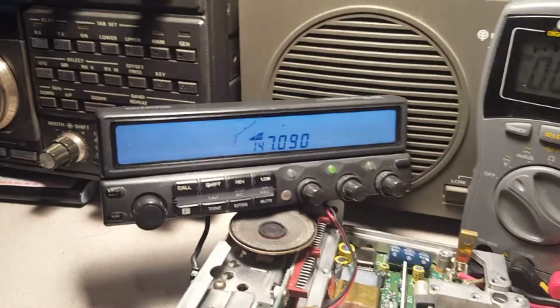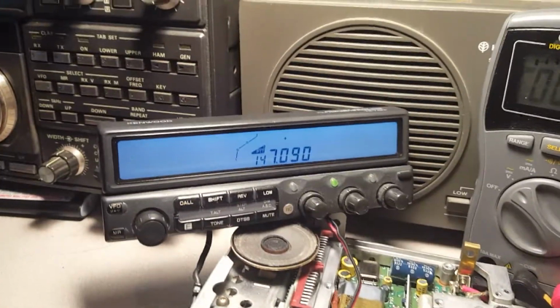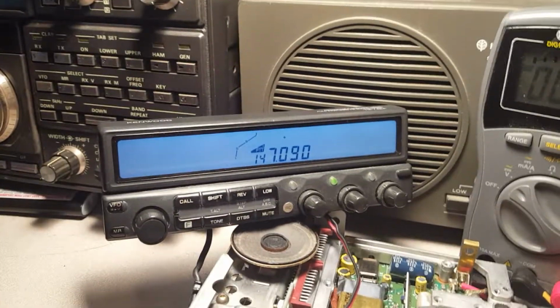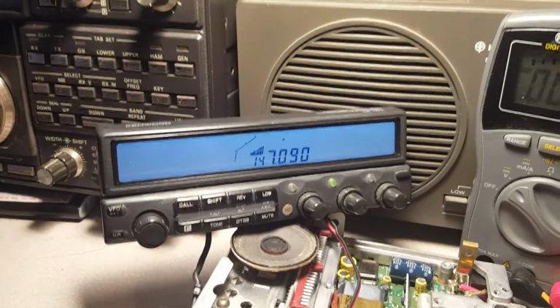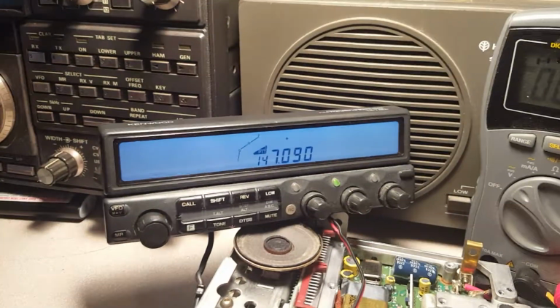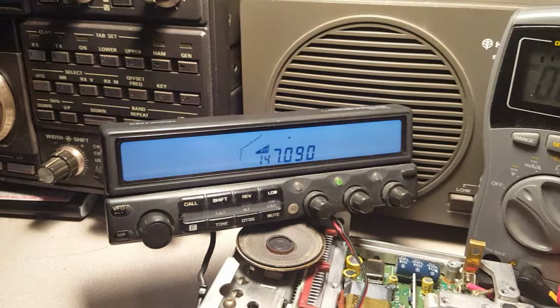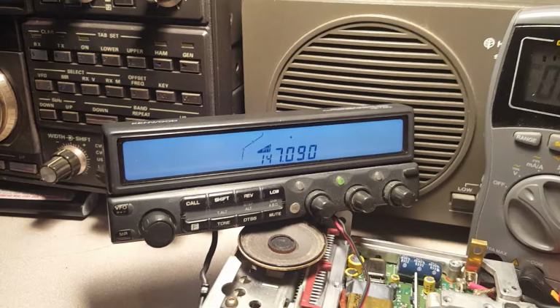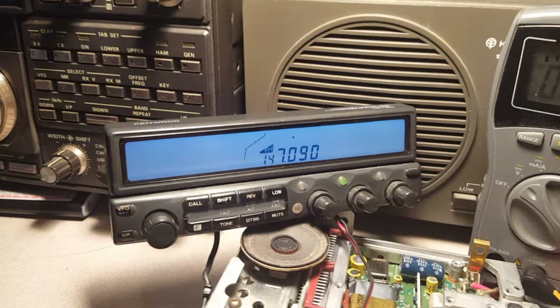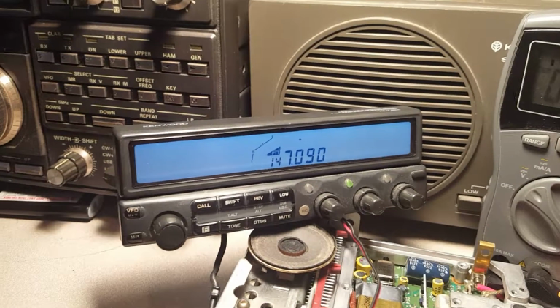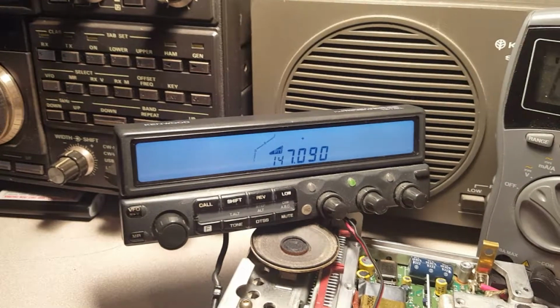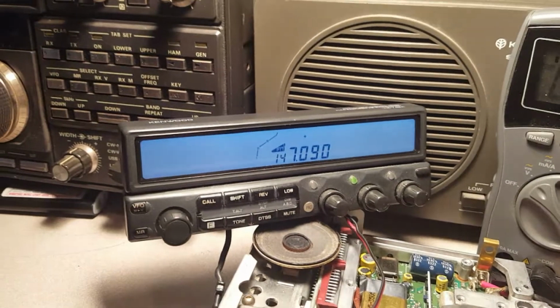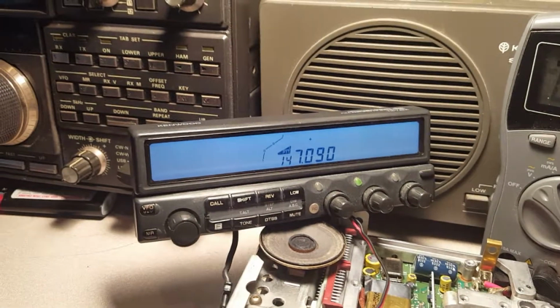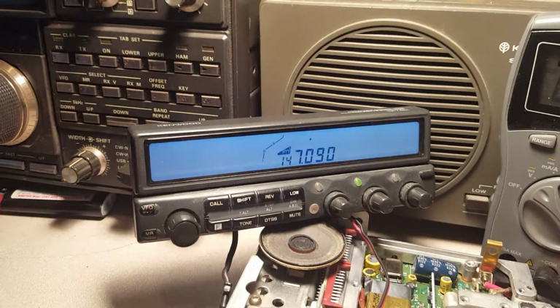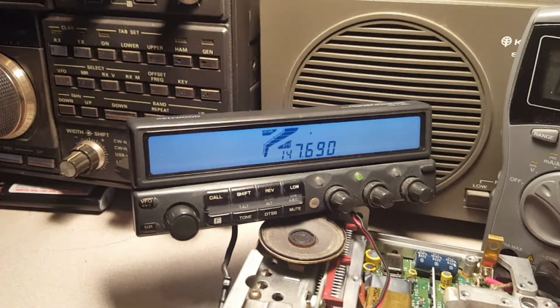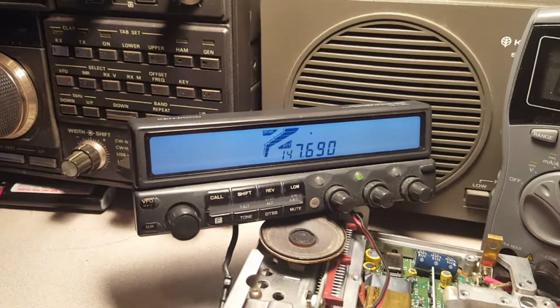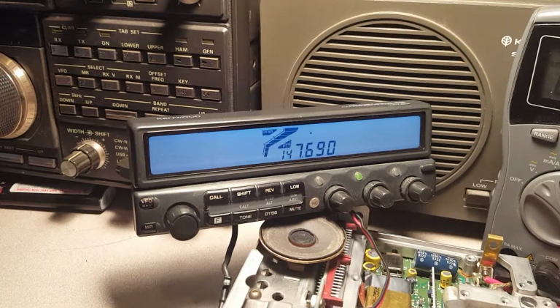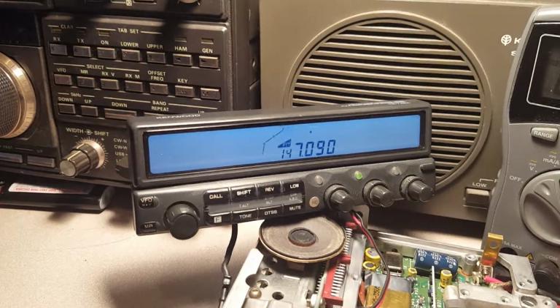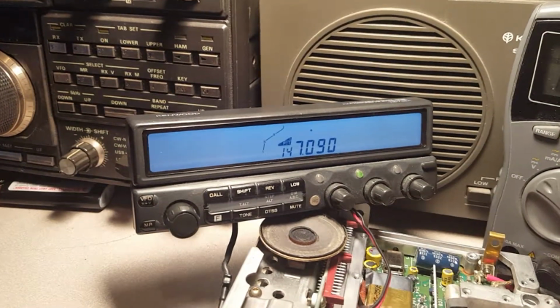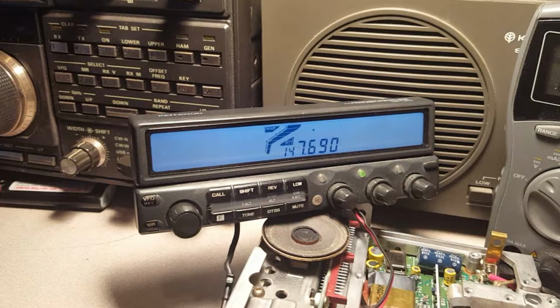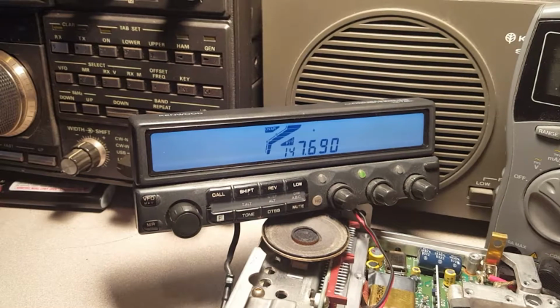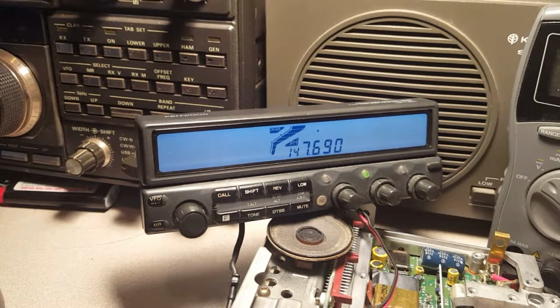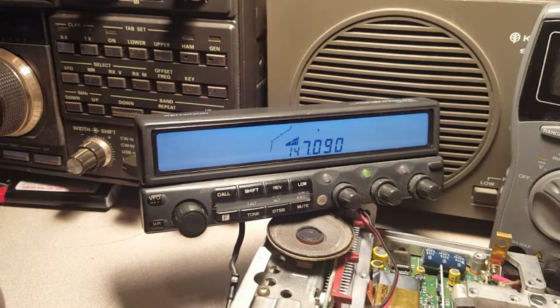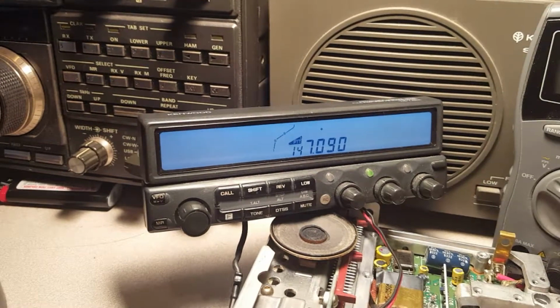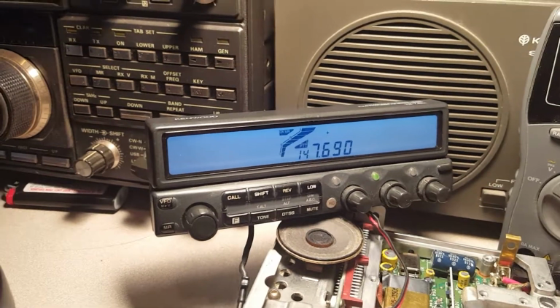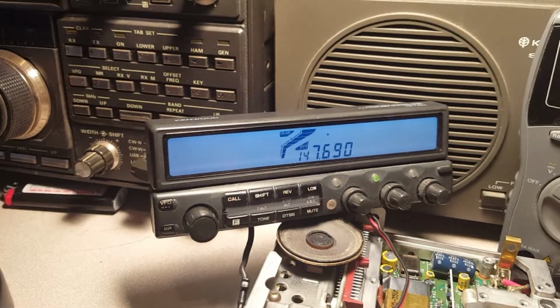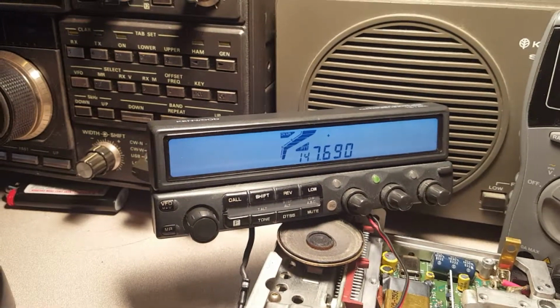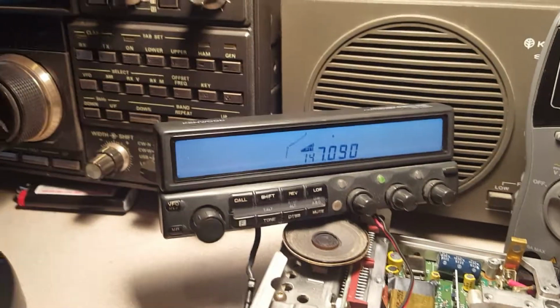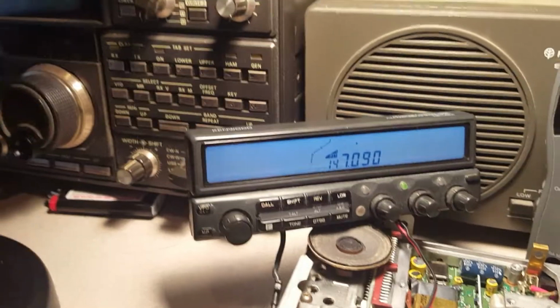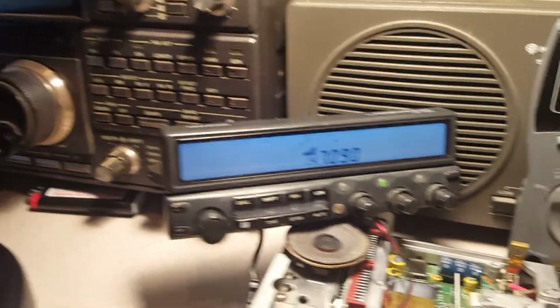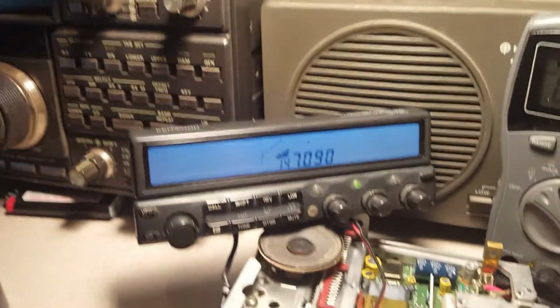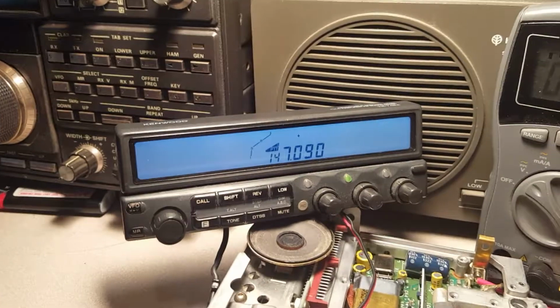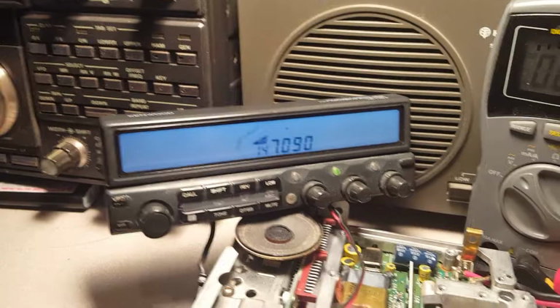This is a repeater 20 plus miles away. And if I key it, you can see it shows full power output on the meter, but nothing's happening. So it's trying to behave the right way.